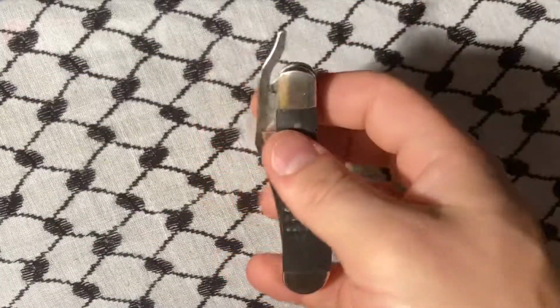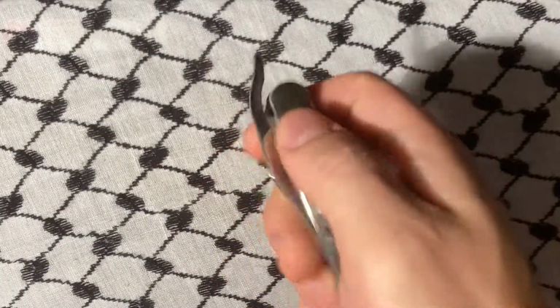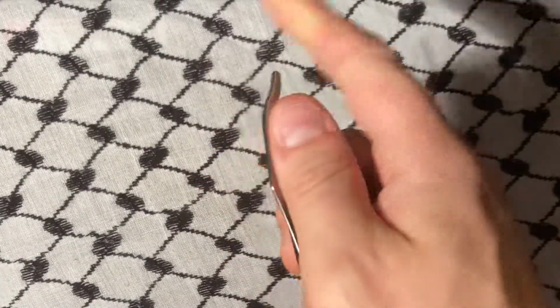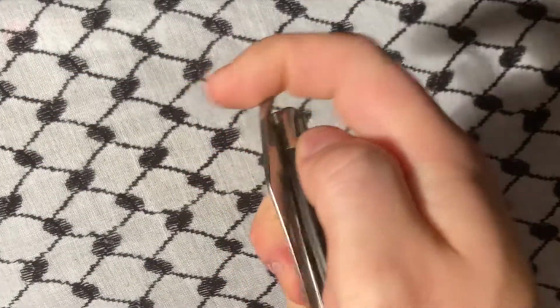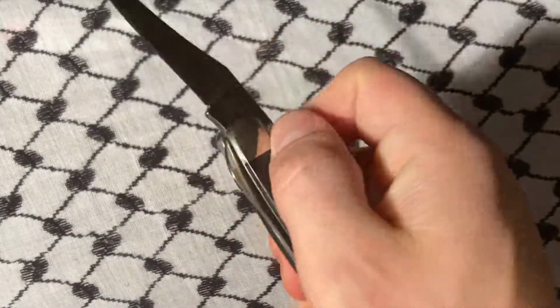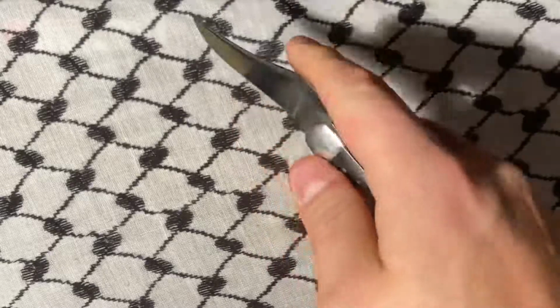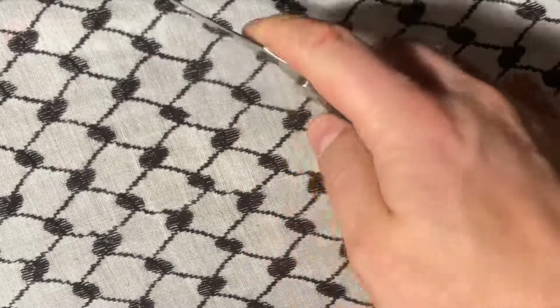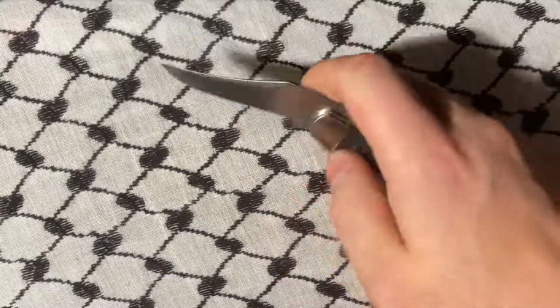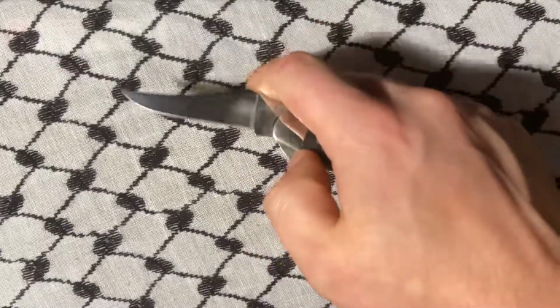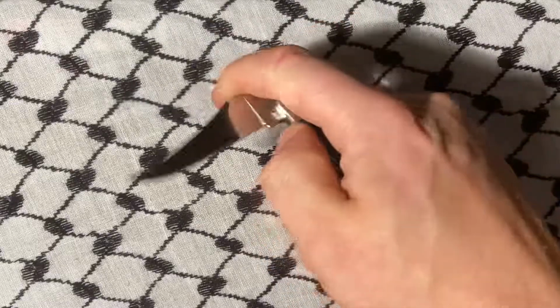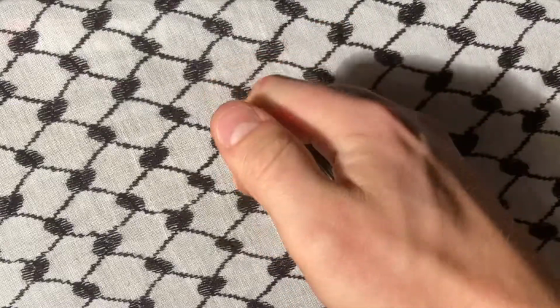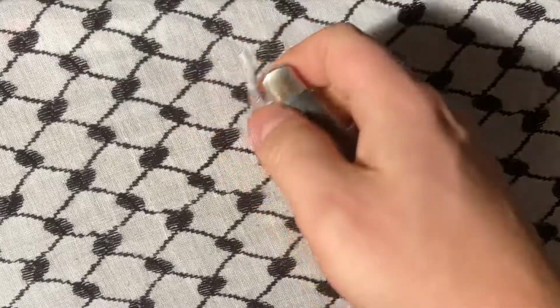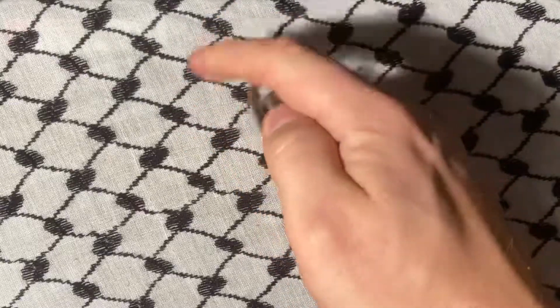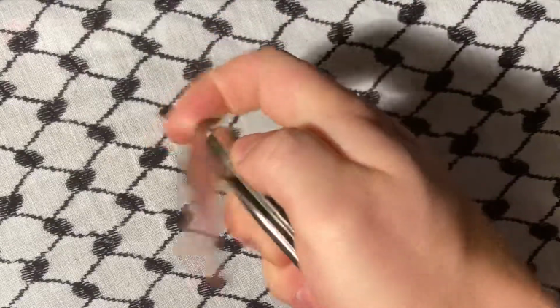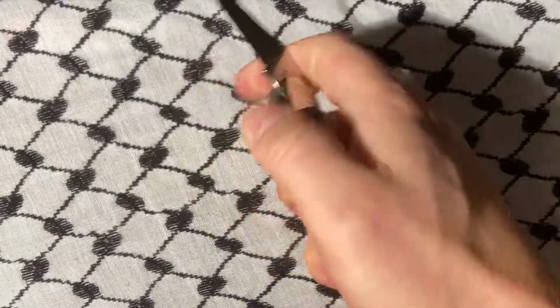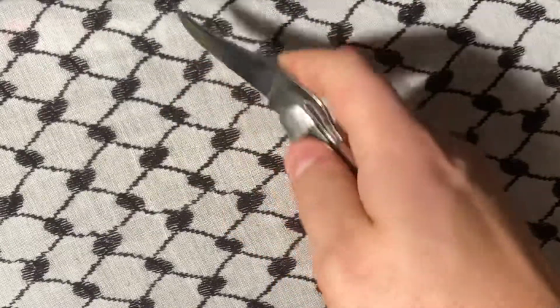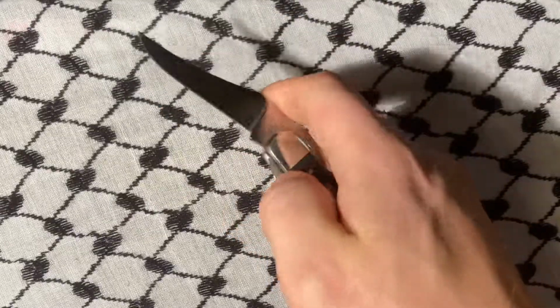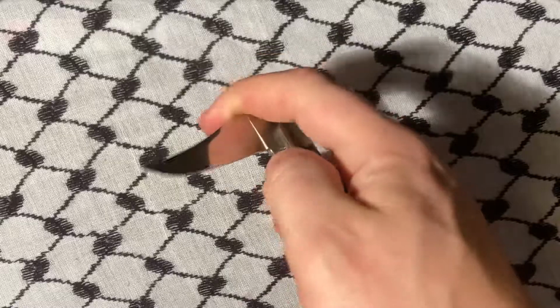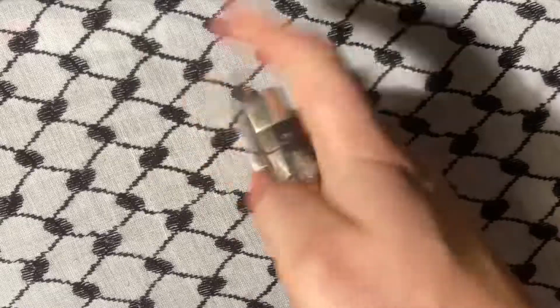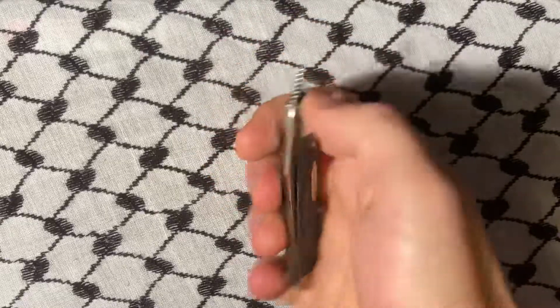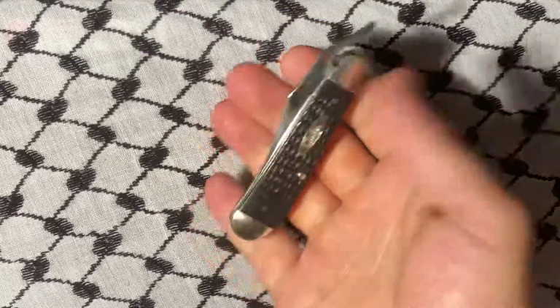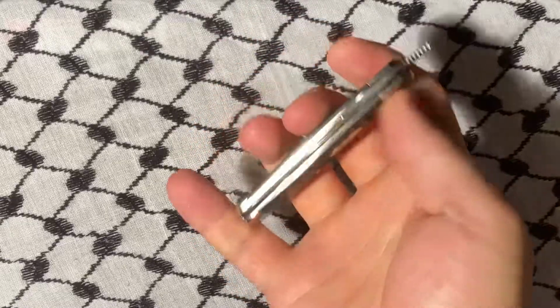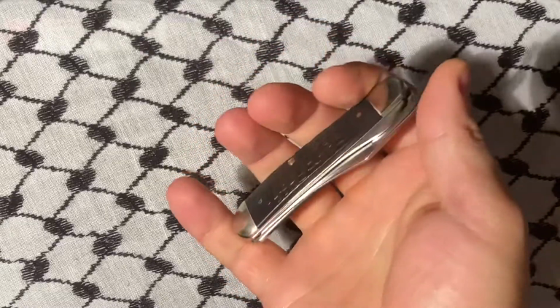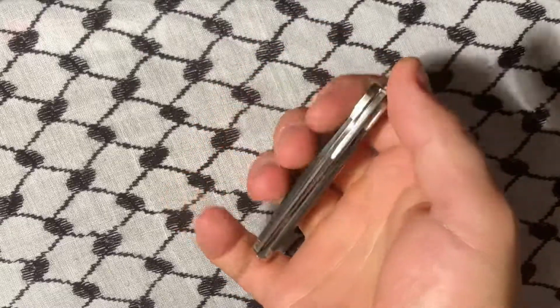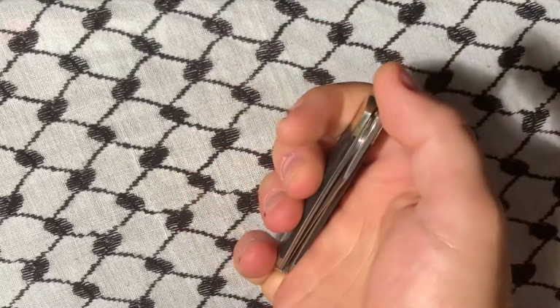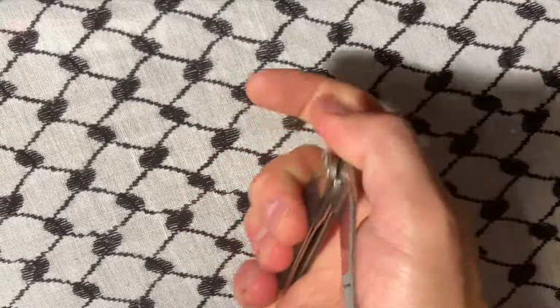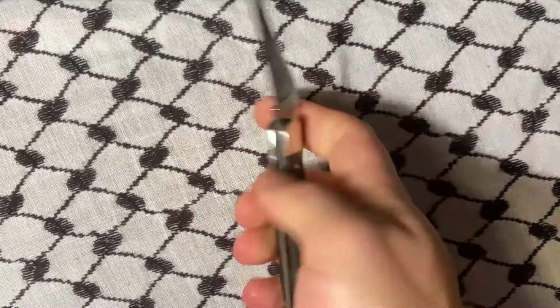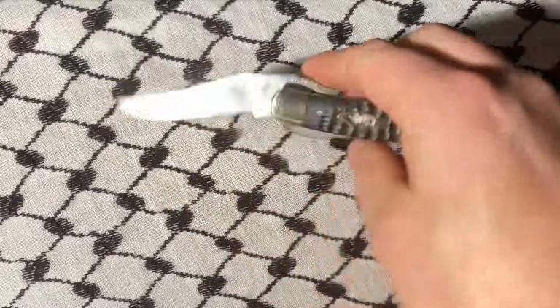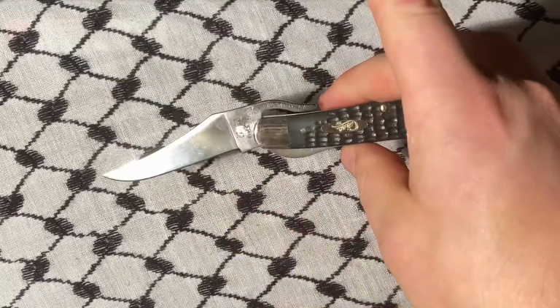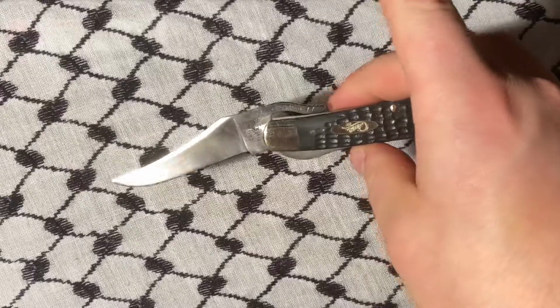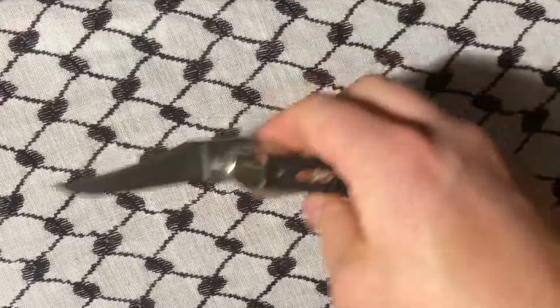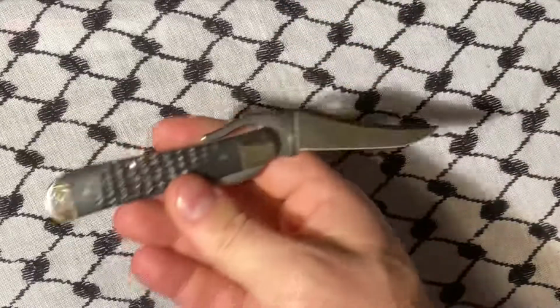There are a couple ways you can open this up. You can brace it on your pinky, put it right there, and flip it open in one smooth motion.